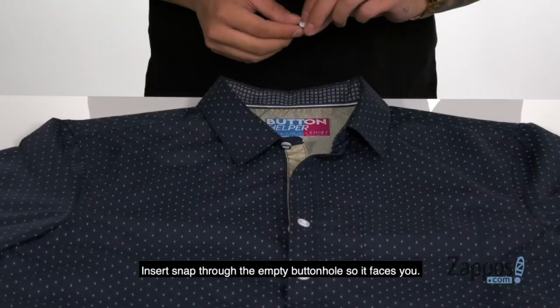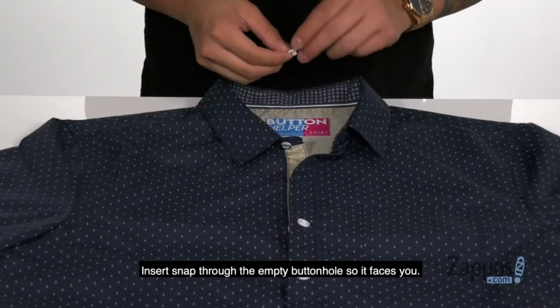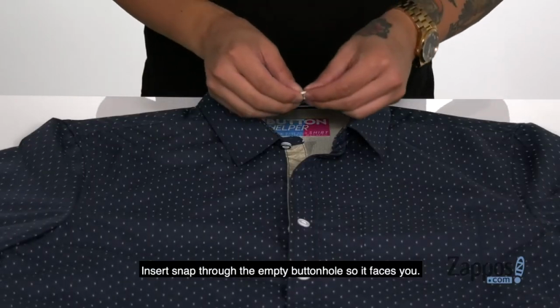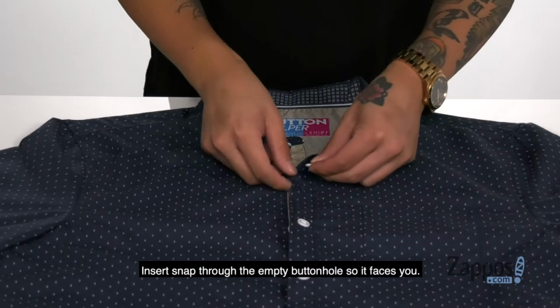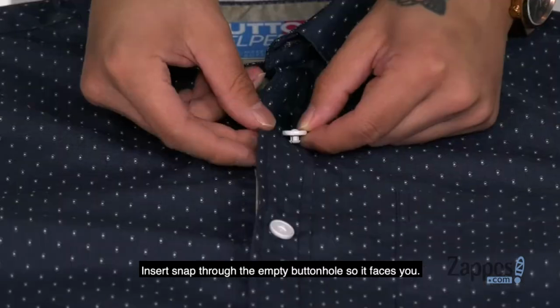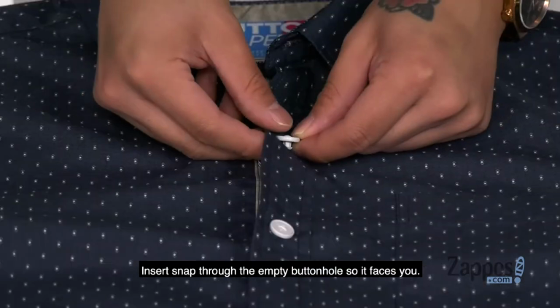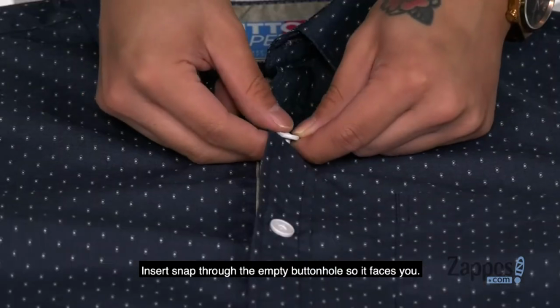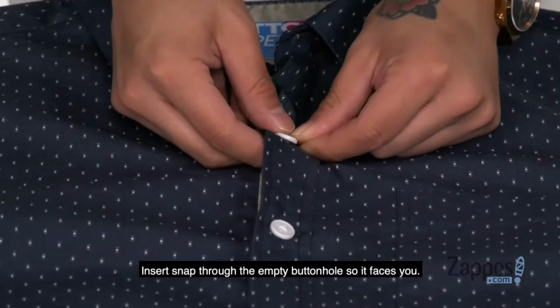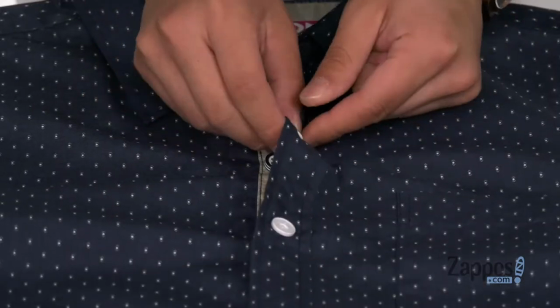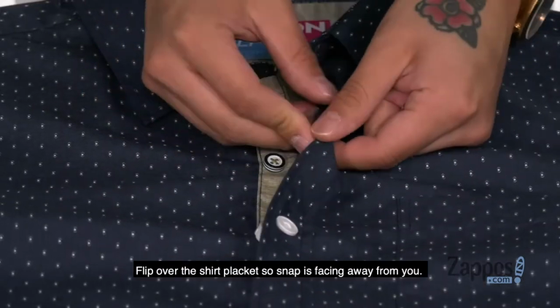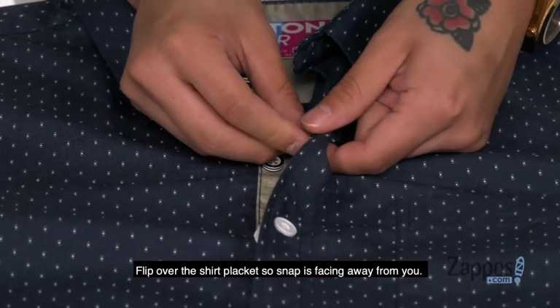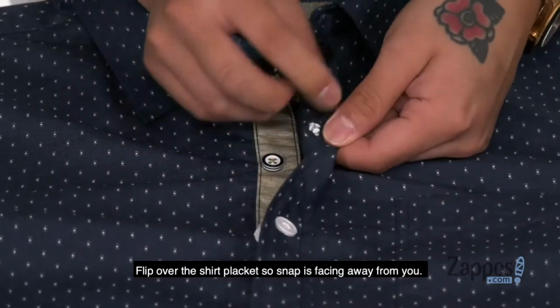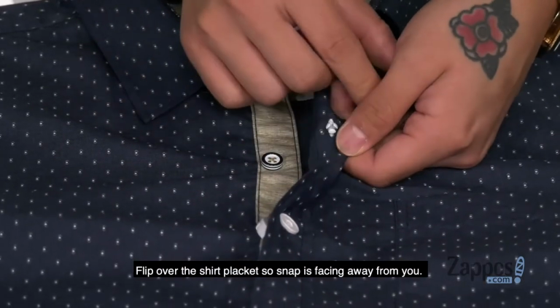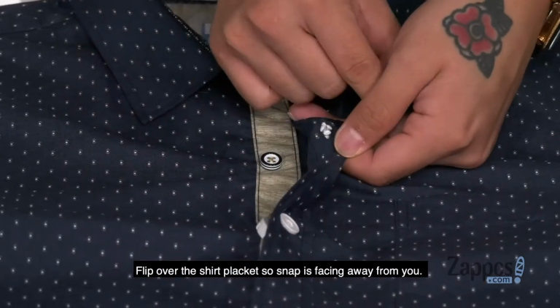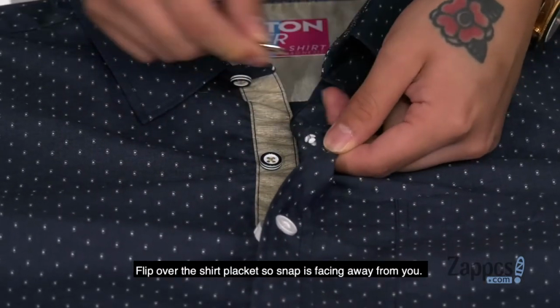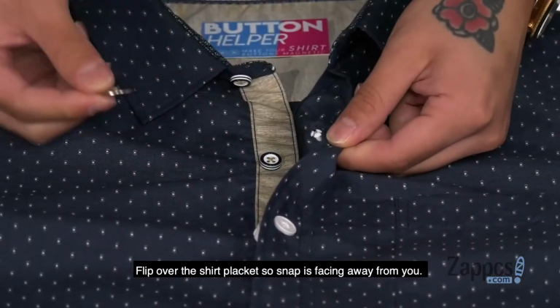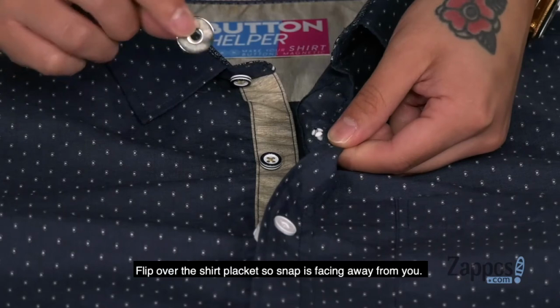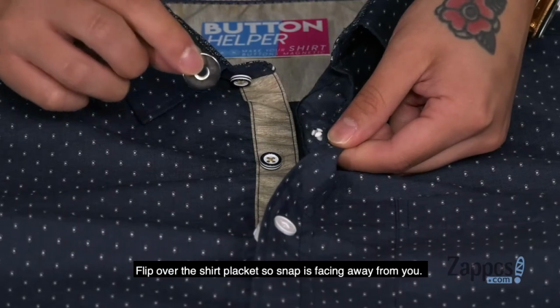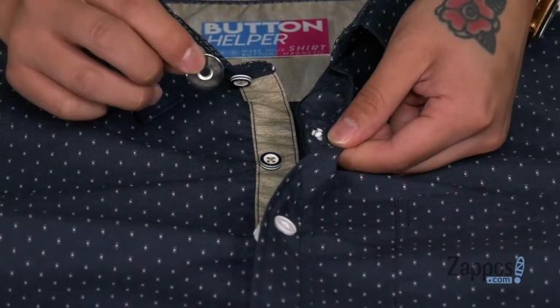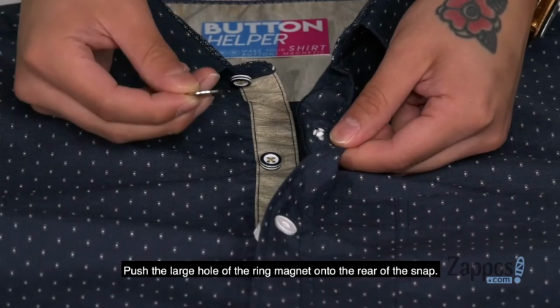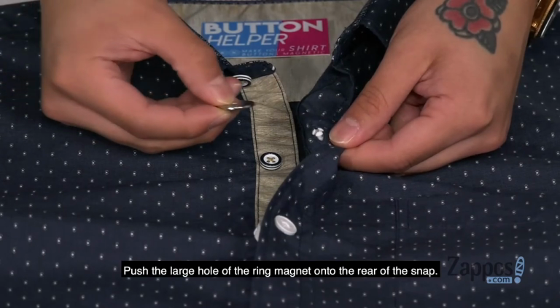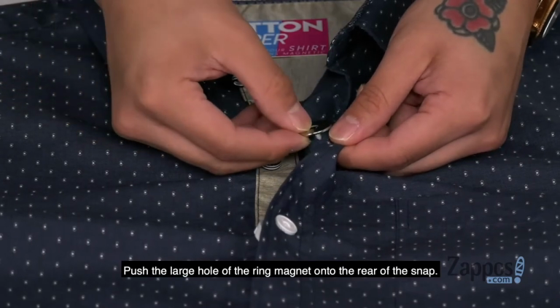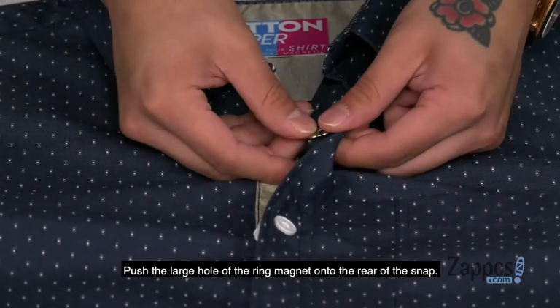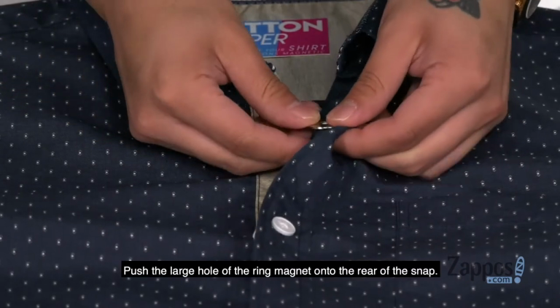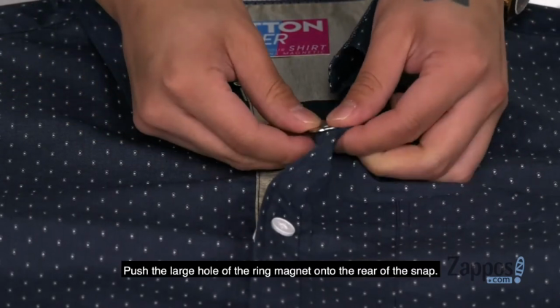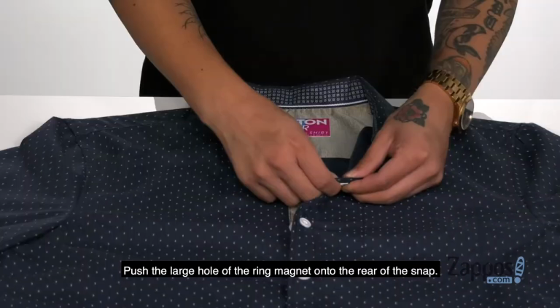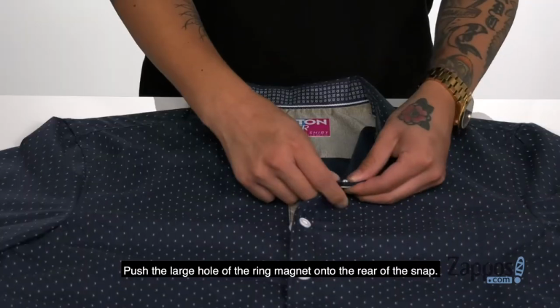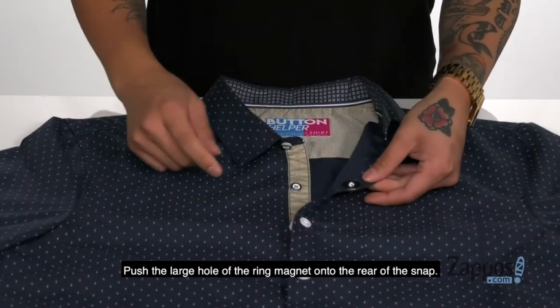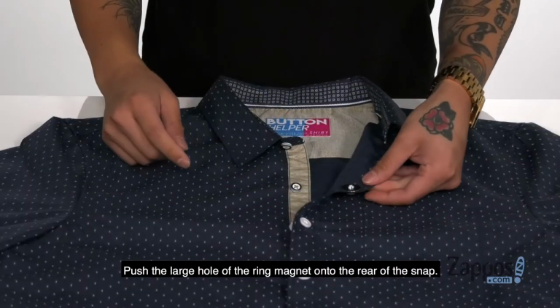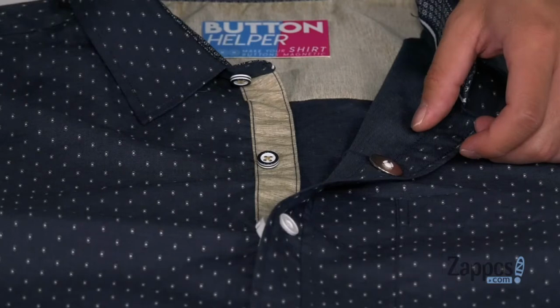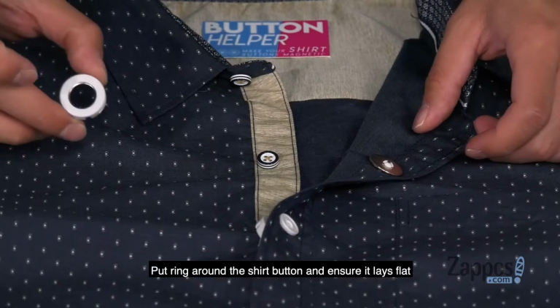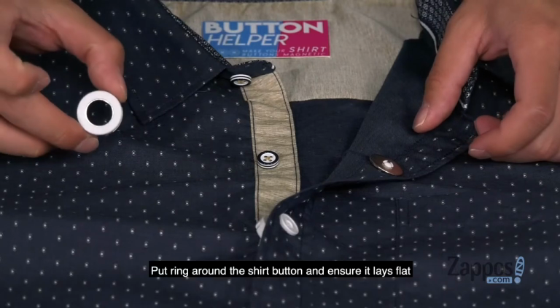Insert snap through the empty buttonhole so it faces you. Flip over the shirt placket so the snap is facing away from you. Push the large hole of the ring magnet onto the rear of the snap, putting a ring around it.